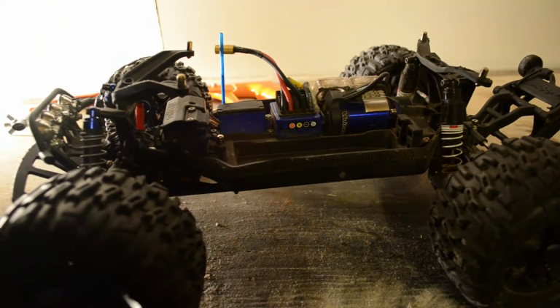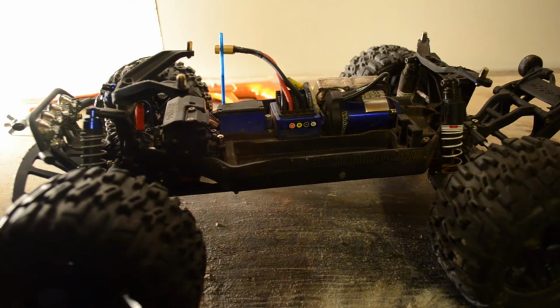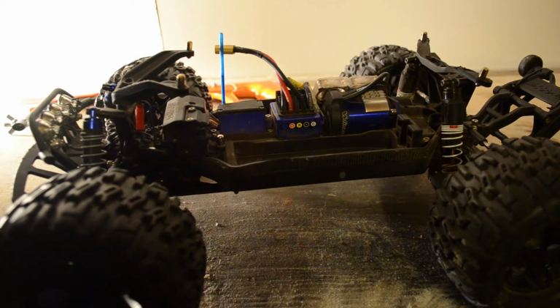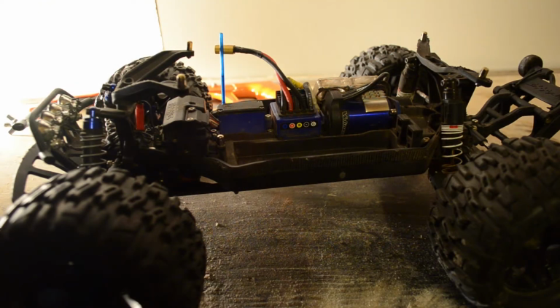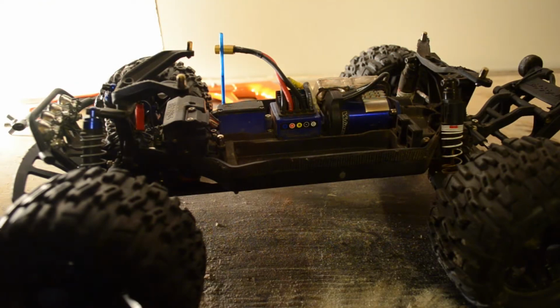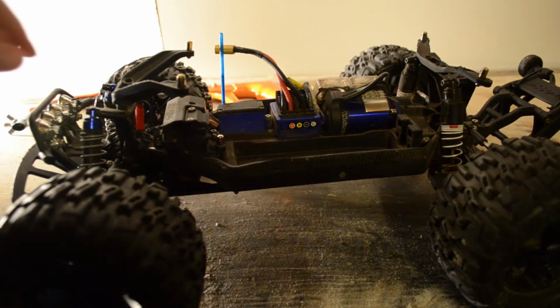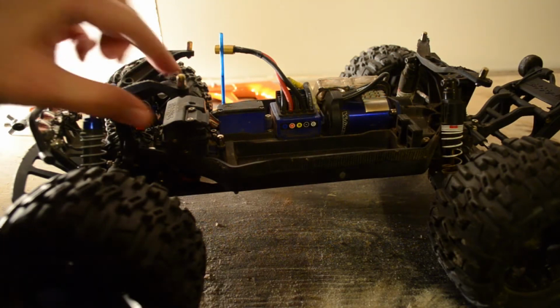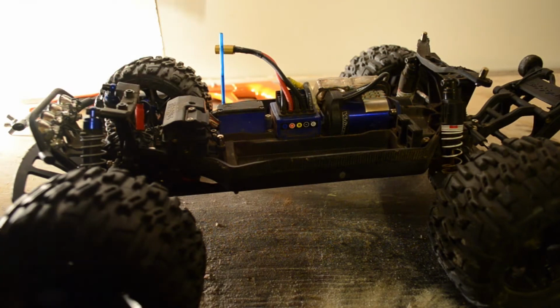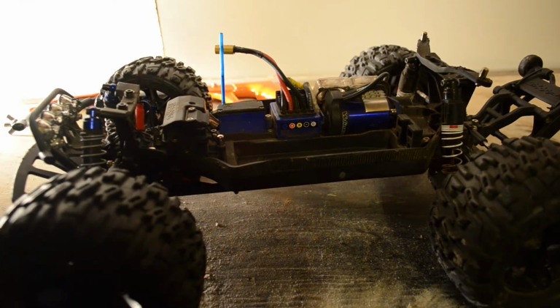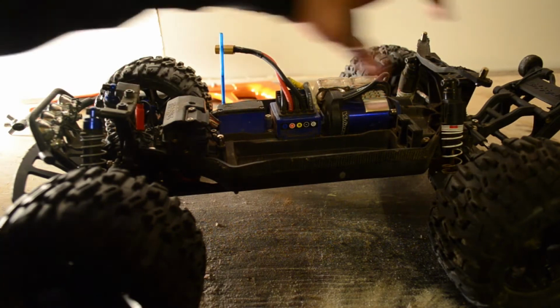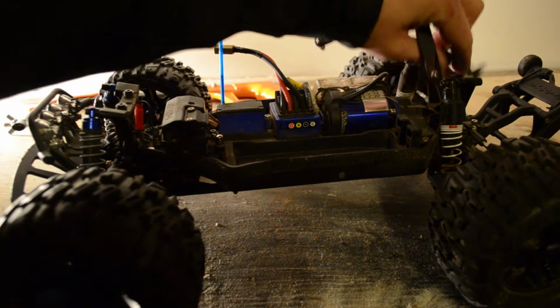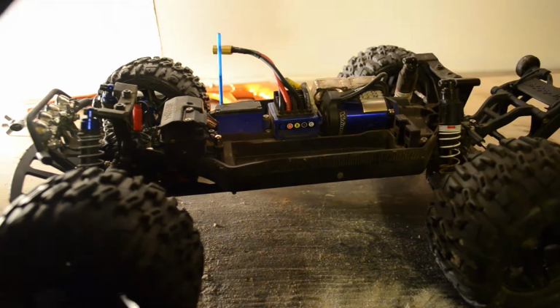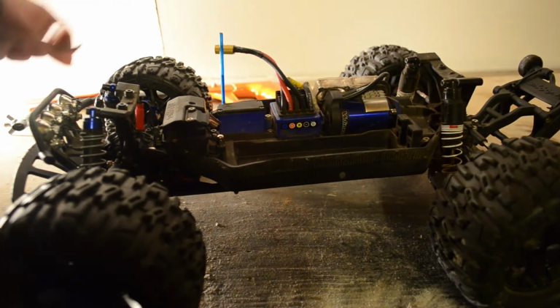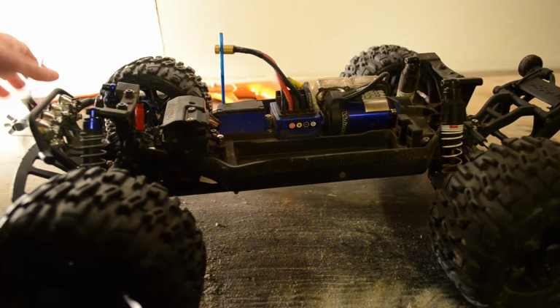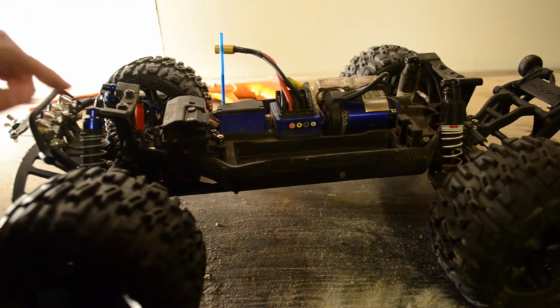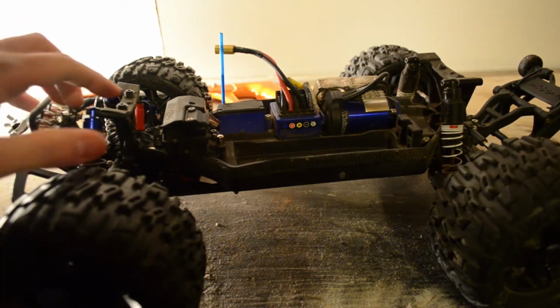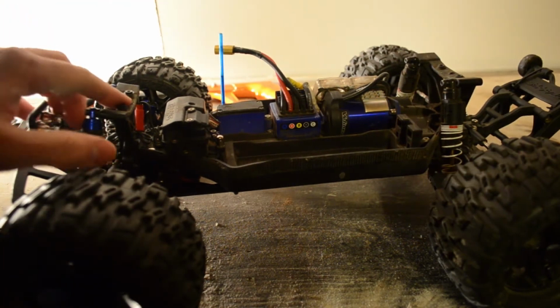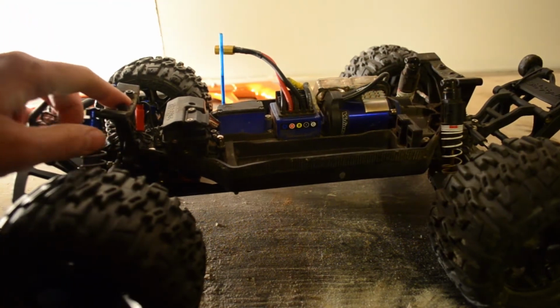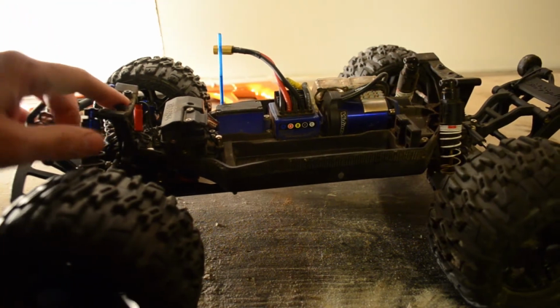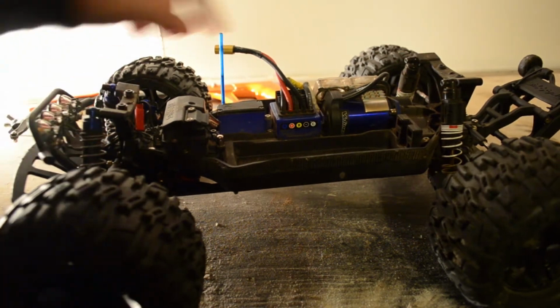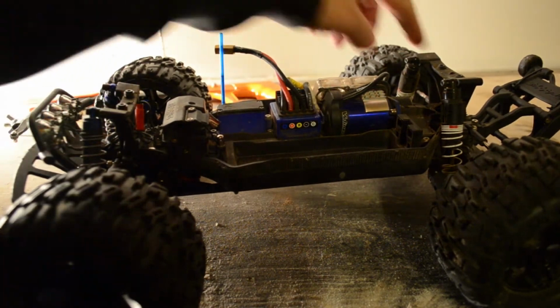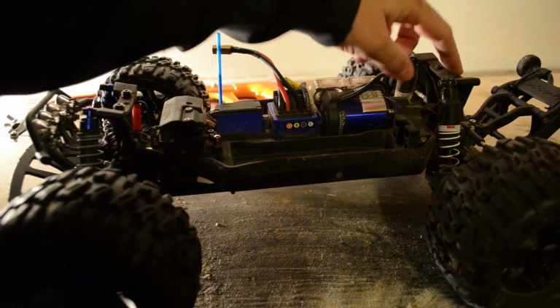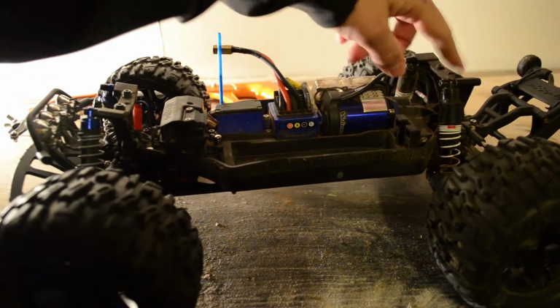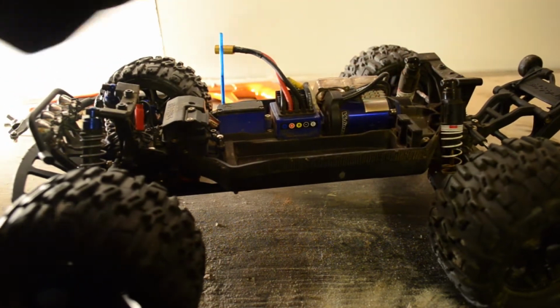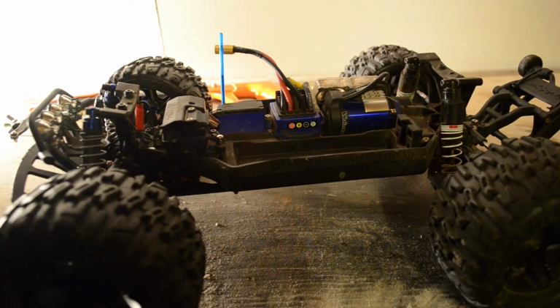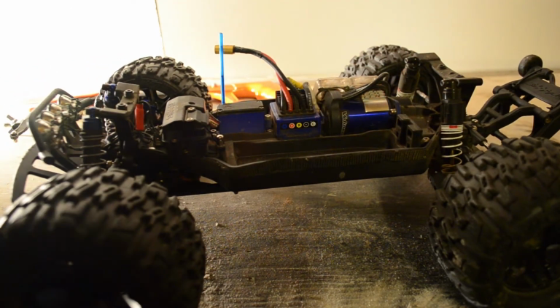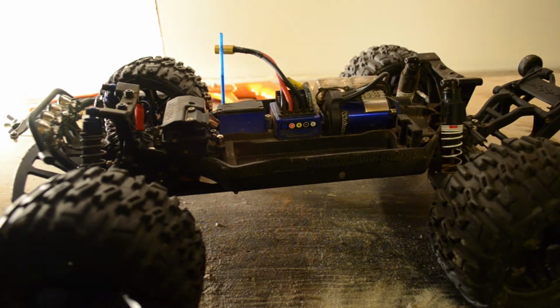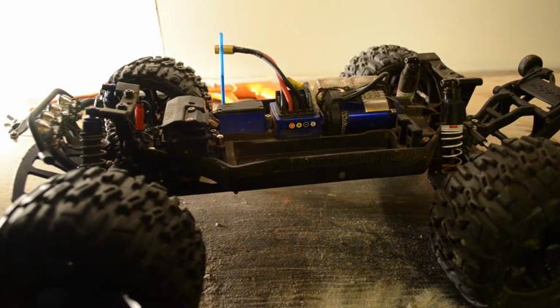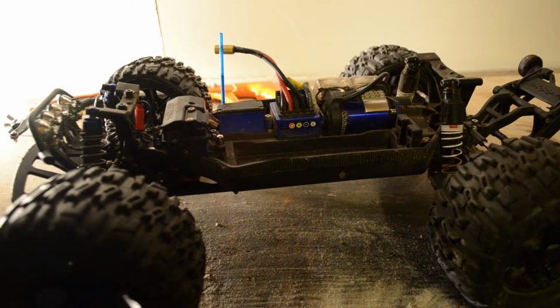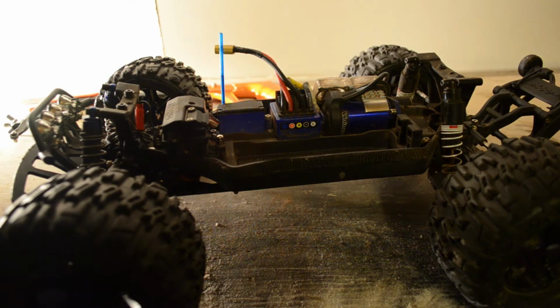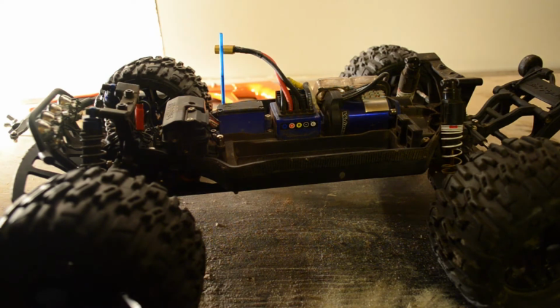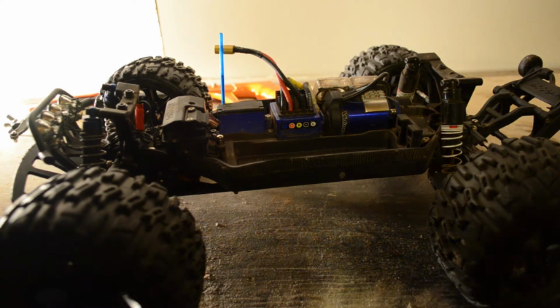So we're going to go ahead and take off our body mounts, the front and the rear, and now we're going to be measuring from here to here to cut our aluminum rod so it'll fit.